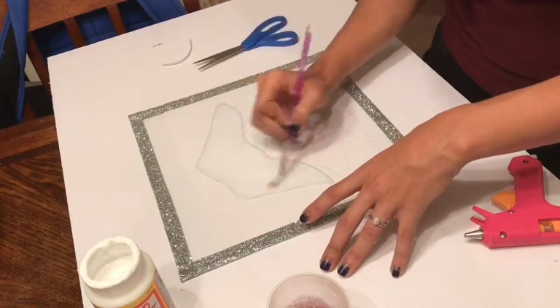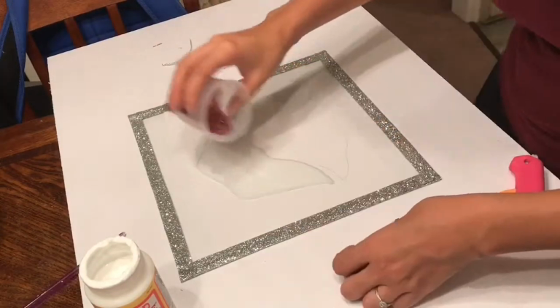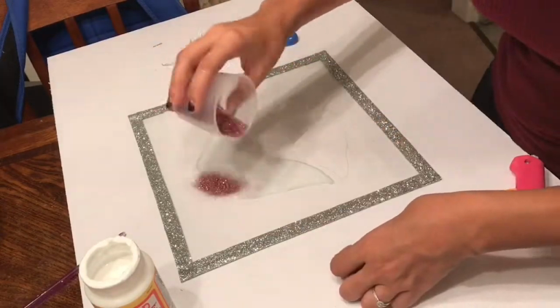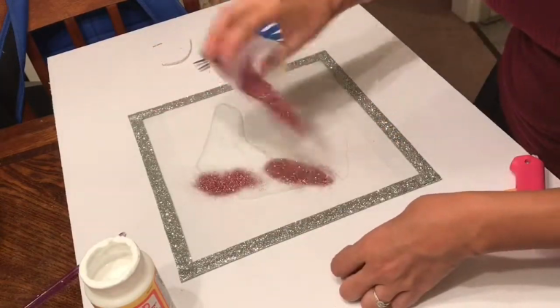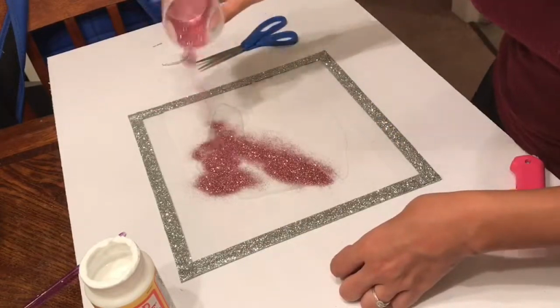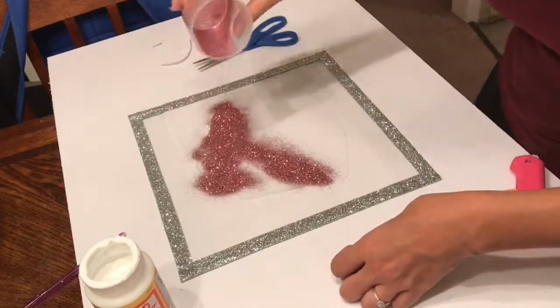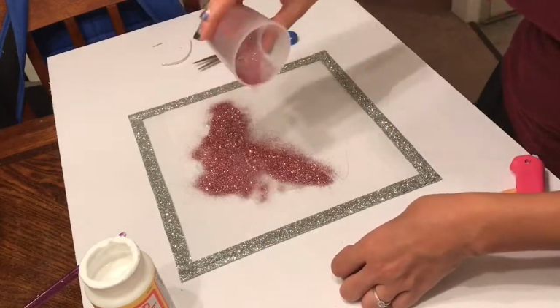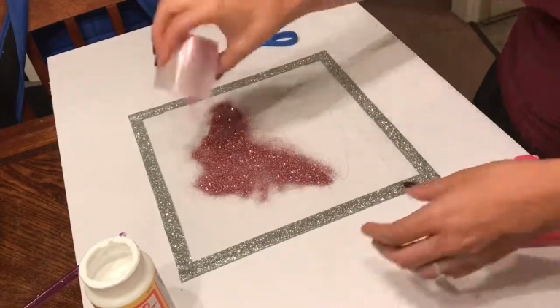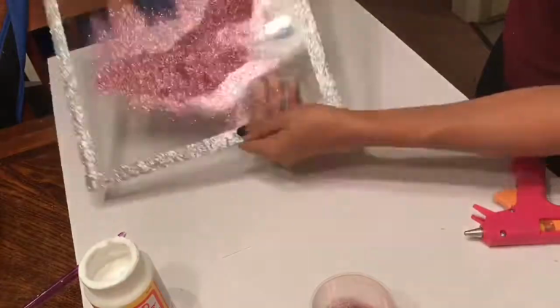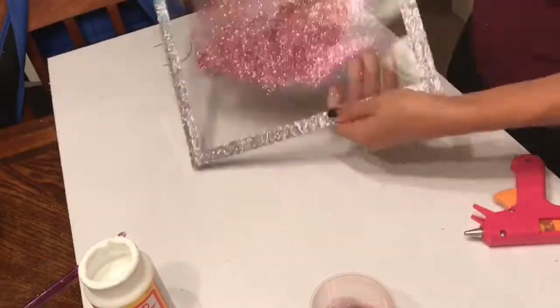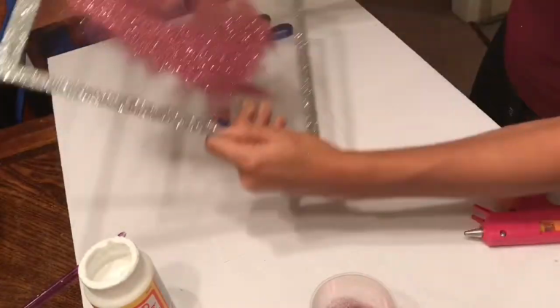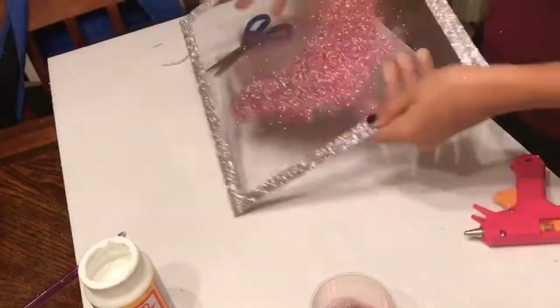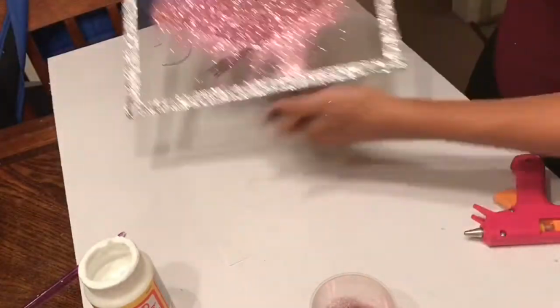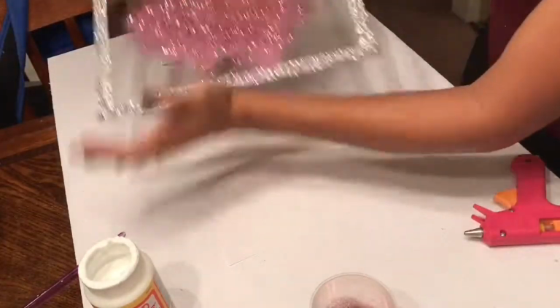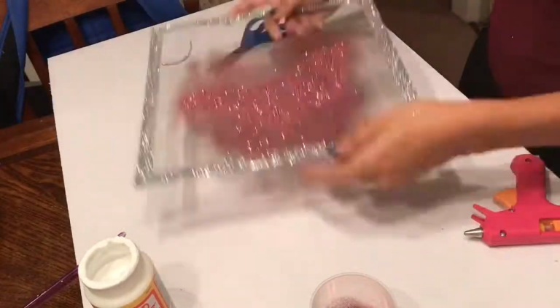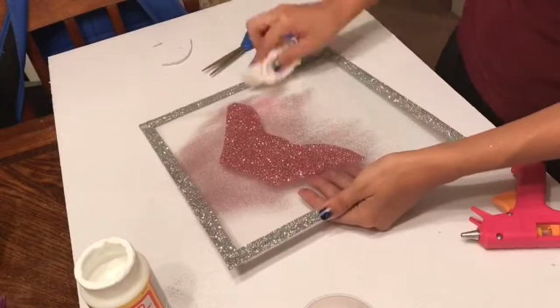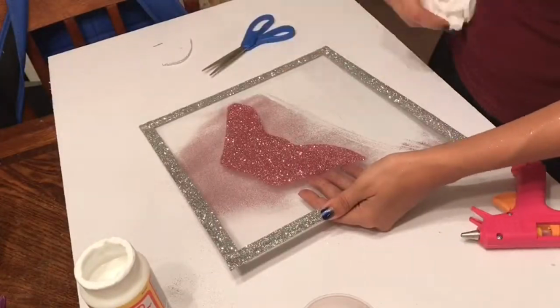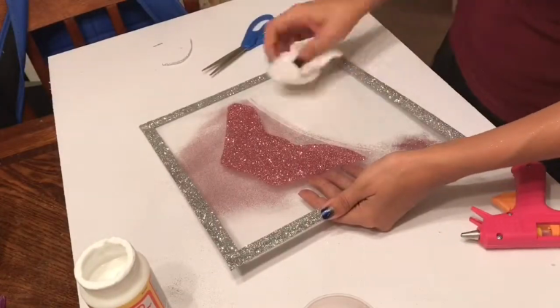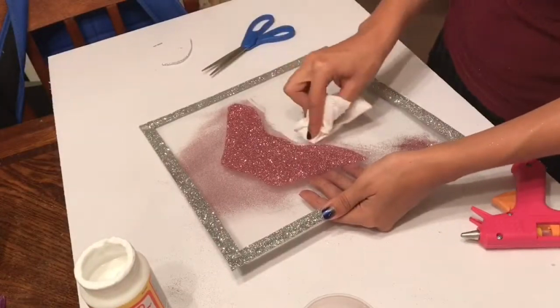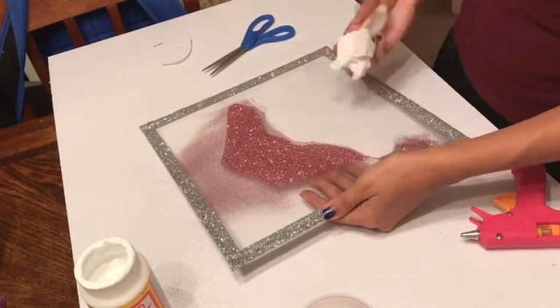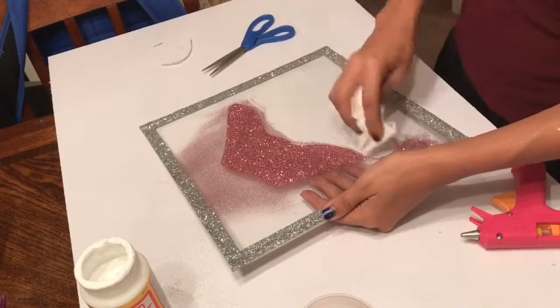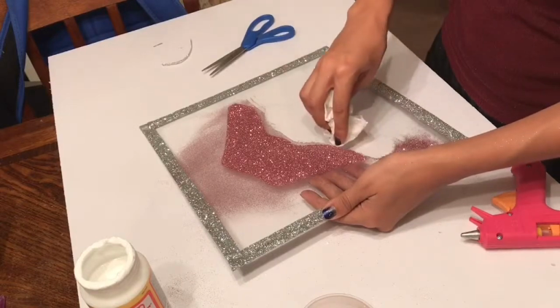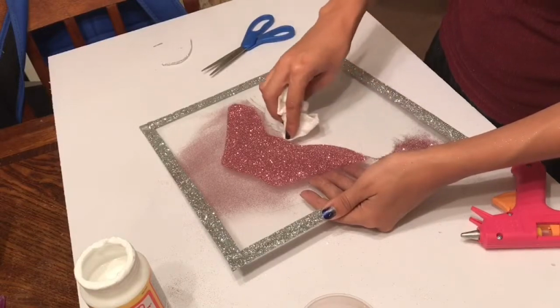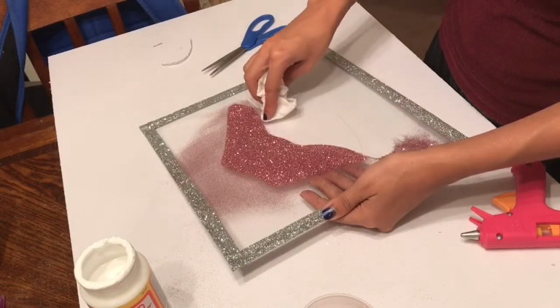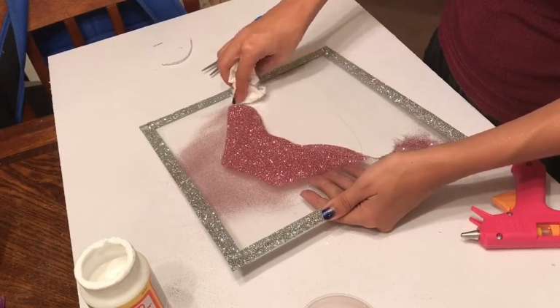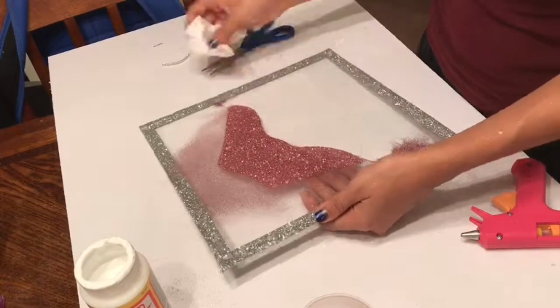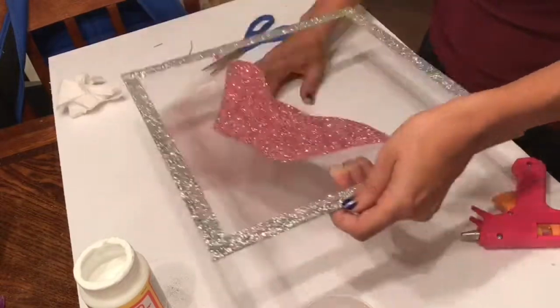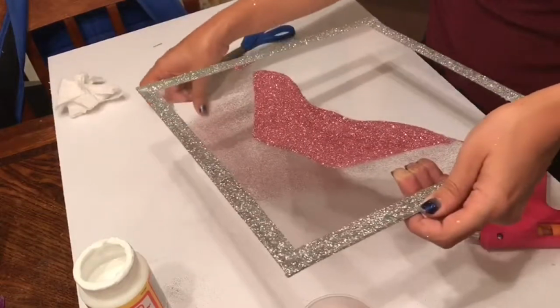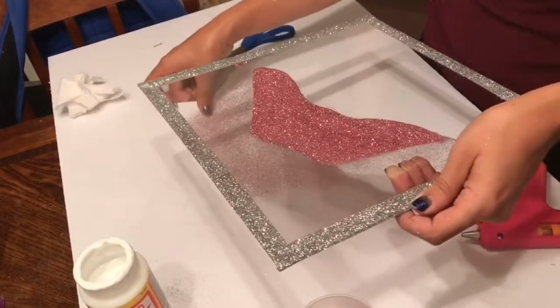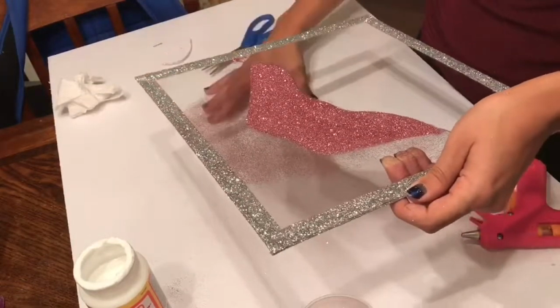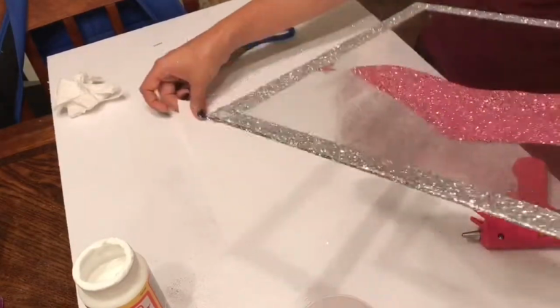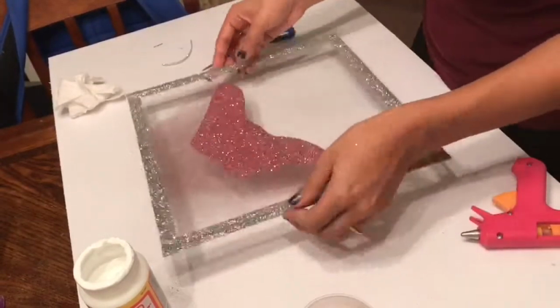Once I have that nice and covered in glue, I'm going to take my glitter and pour it all over. Here I'm just tapping it around to make sure I get all of the spots covered, and then I'm wiping away the excess glitter so that I can finish the bottom half.